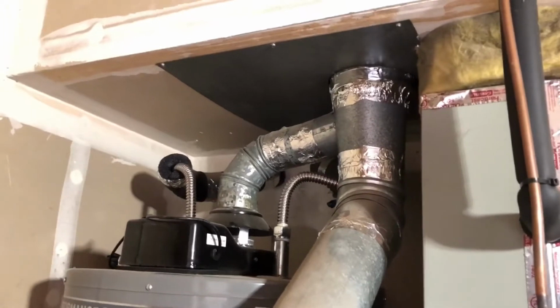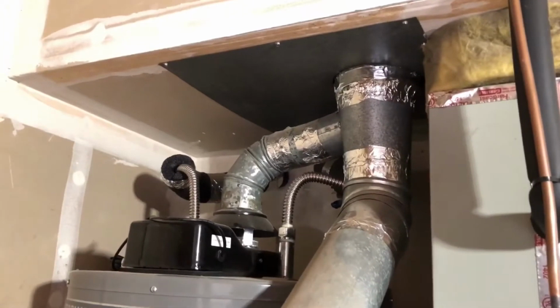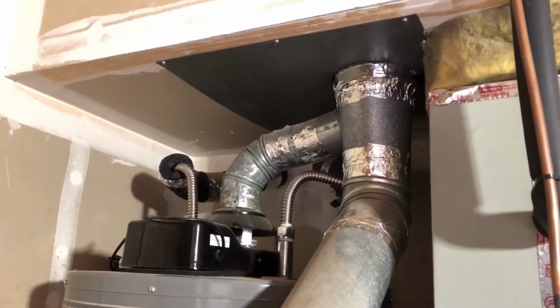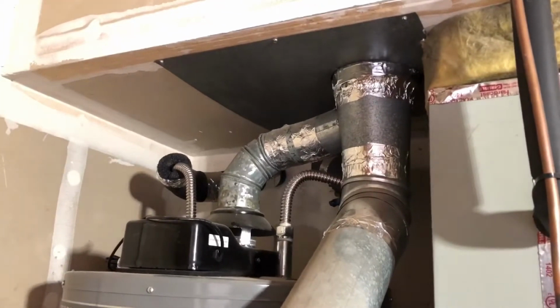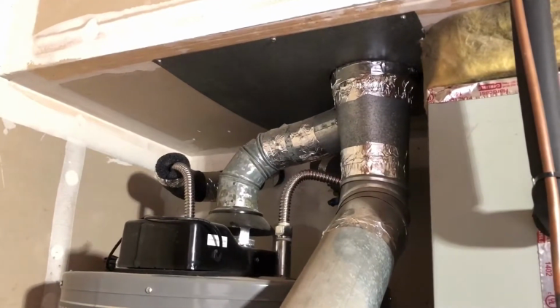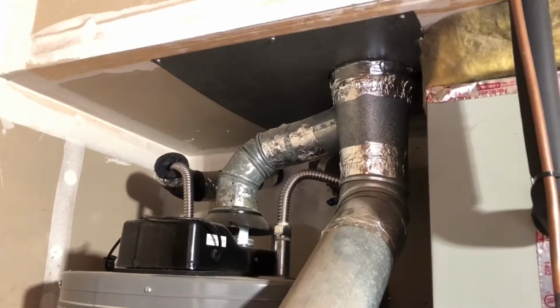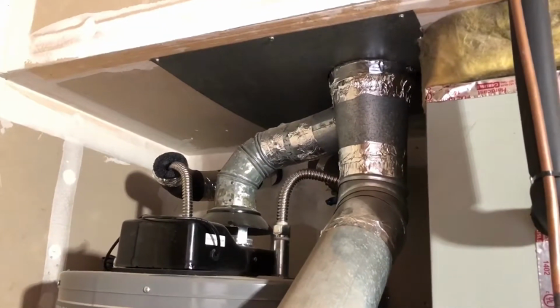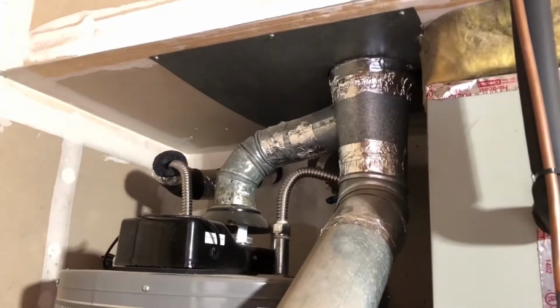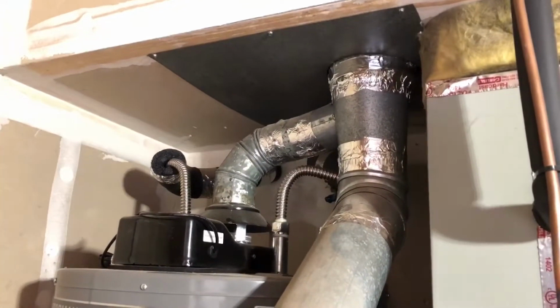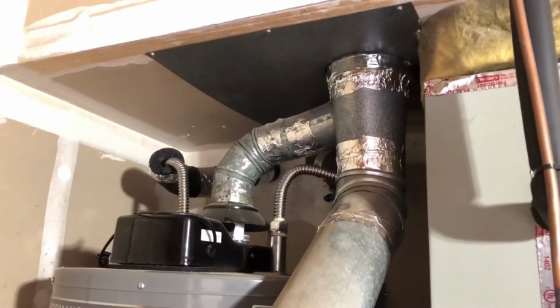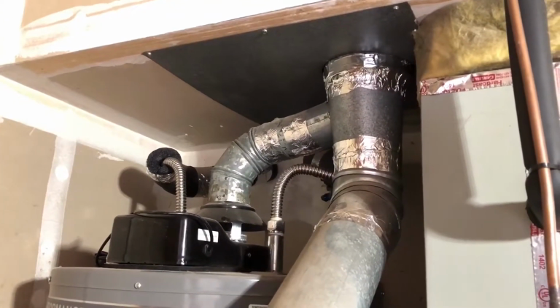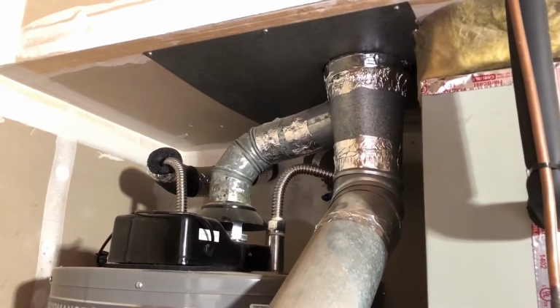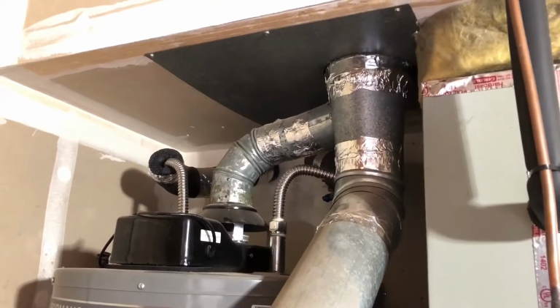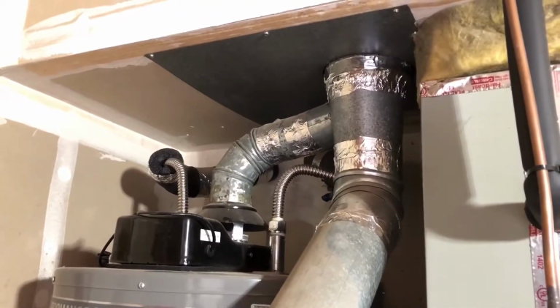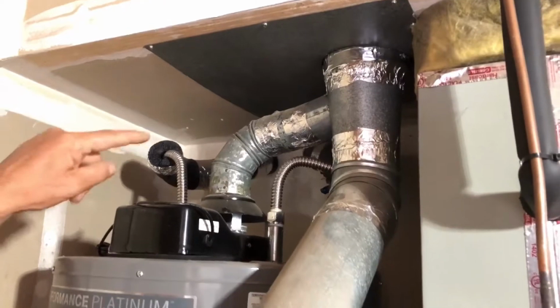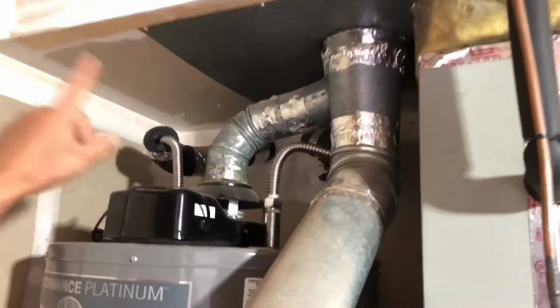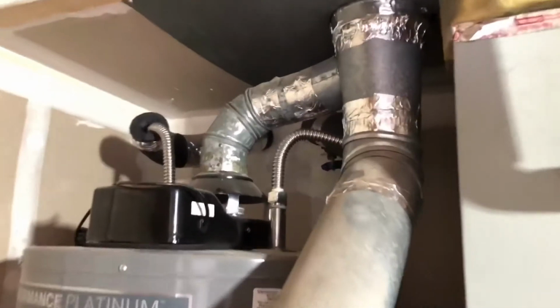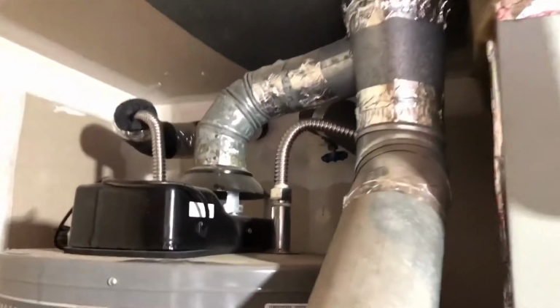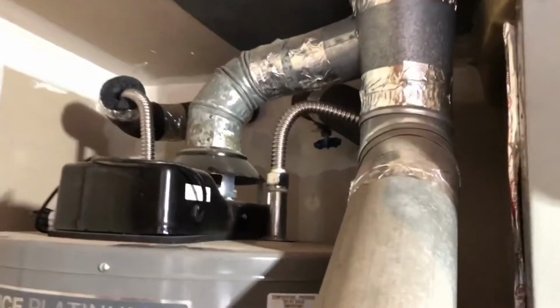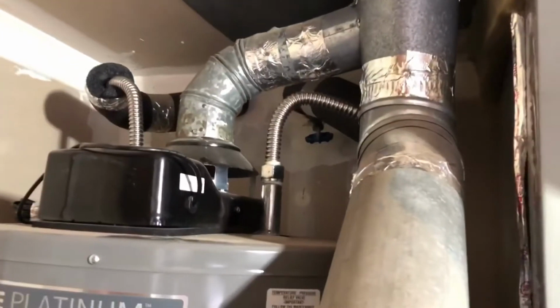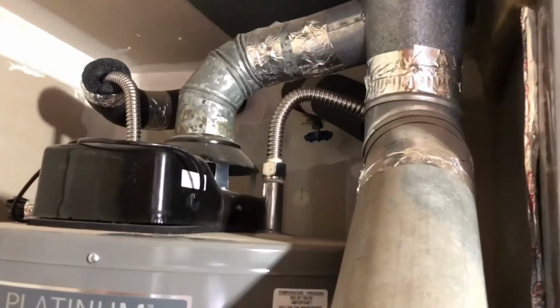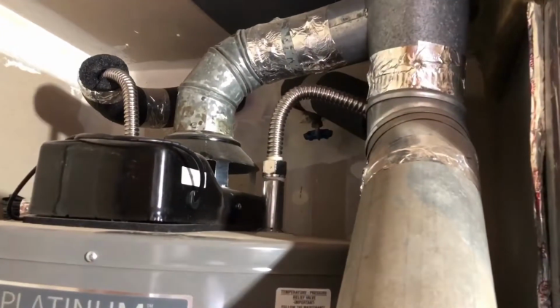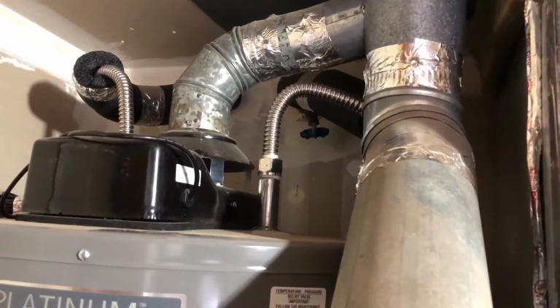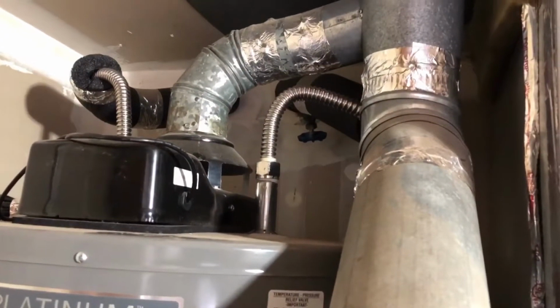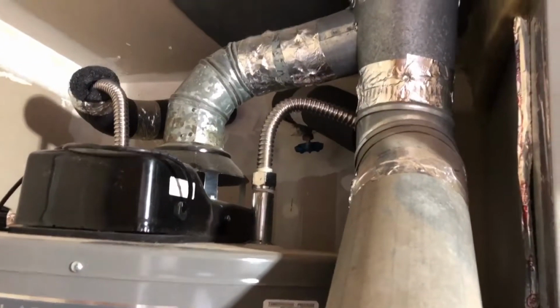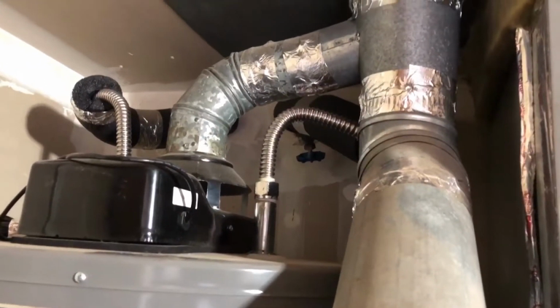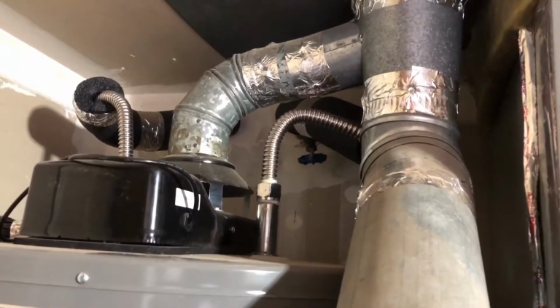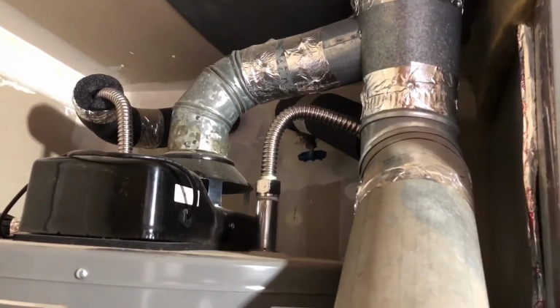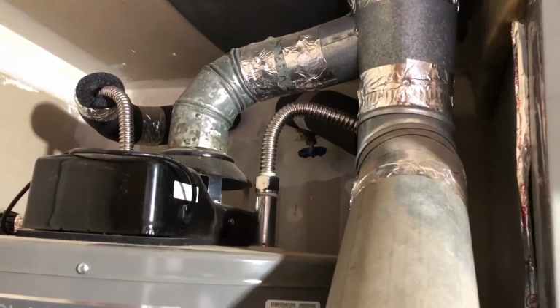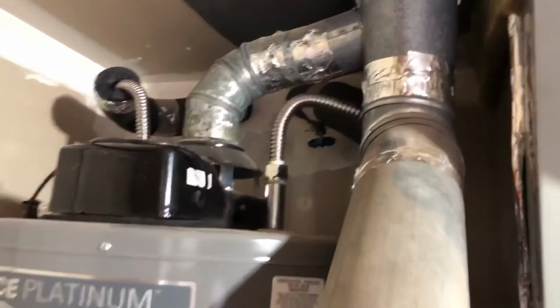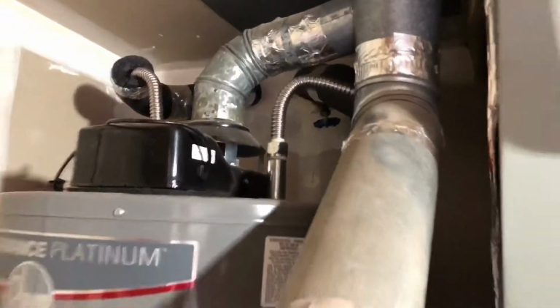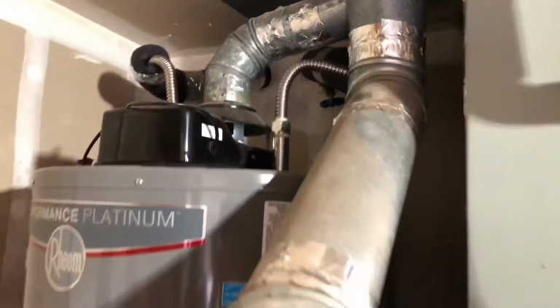We also have fire blocking — sheet metal fire blocking is required by code. And if you look back there, there's a valve to shut off the water so that you can replace and maintain the appliance.